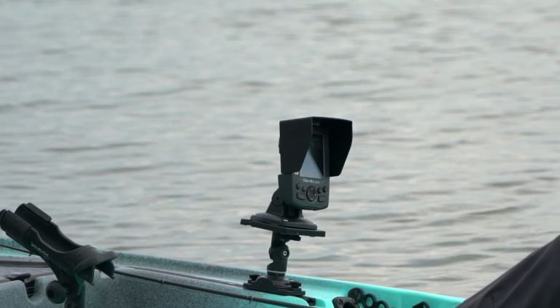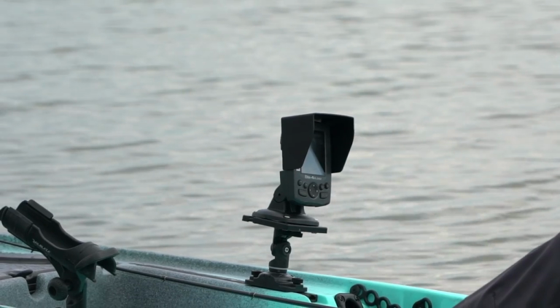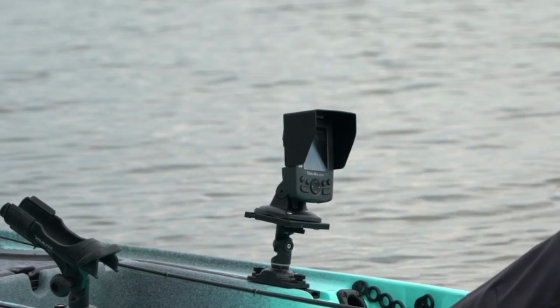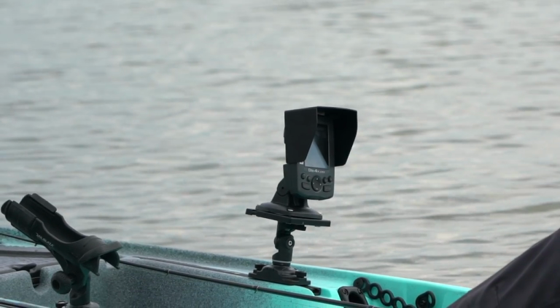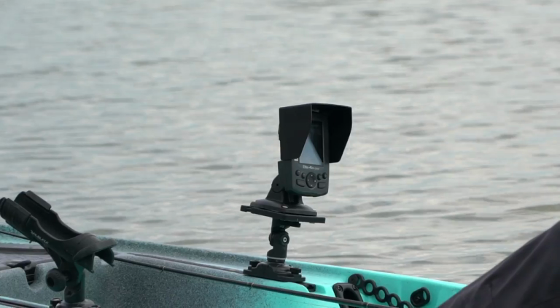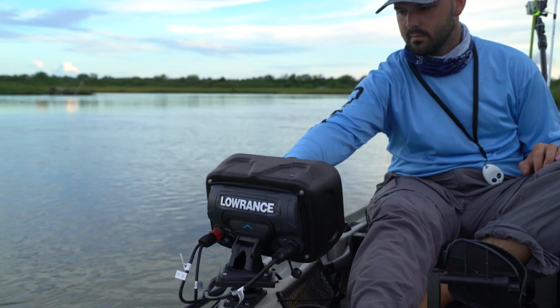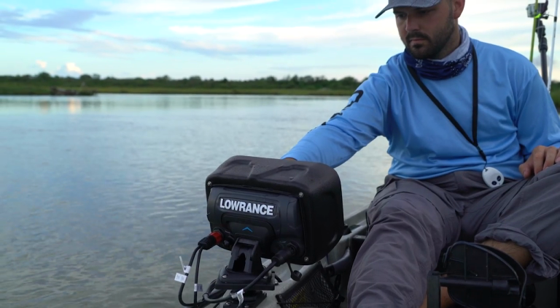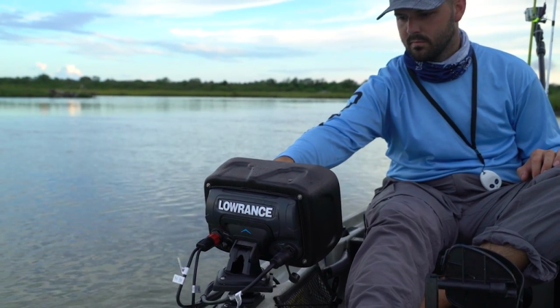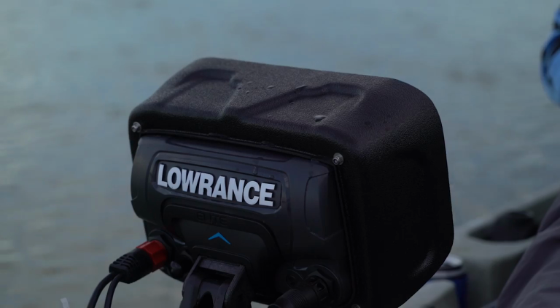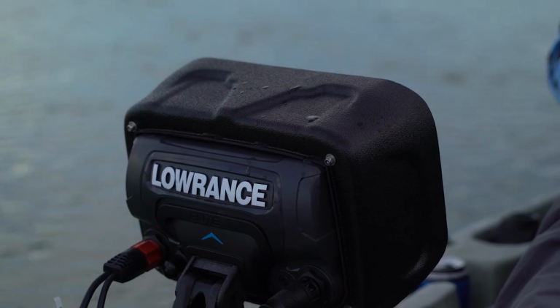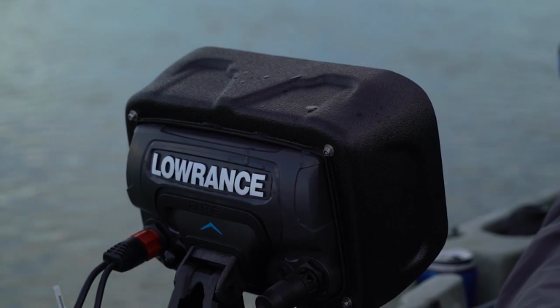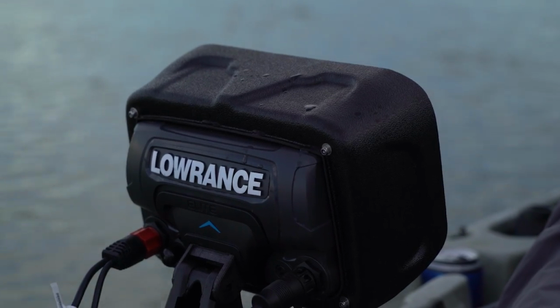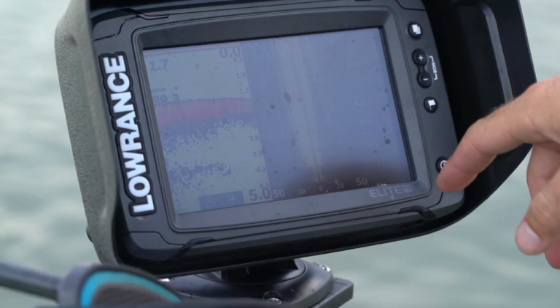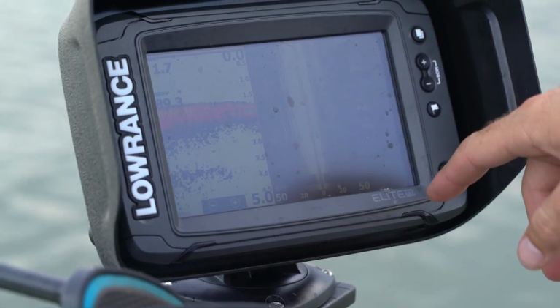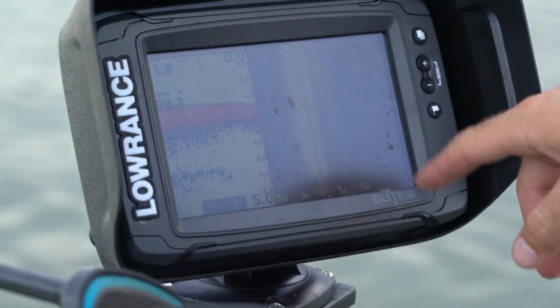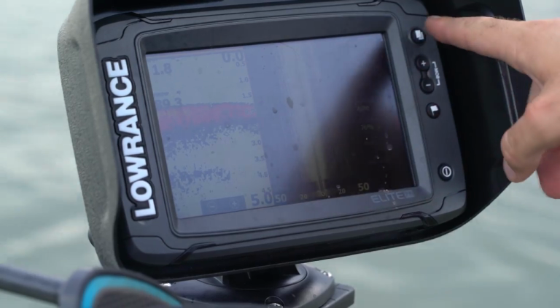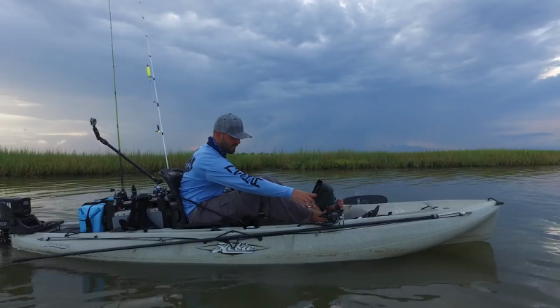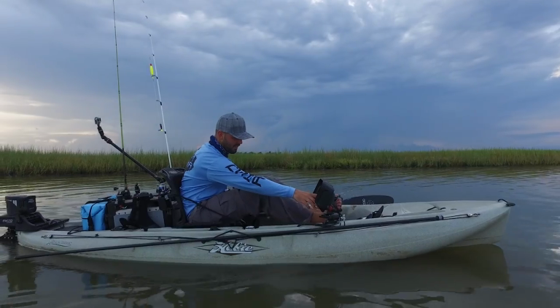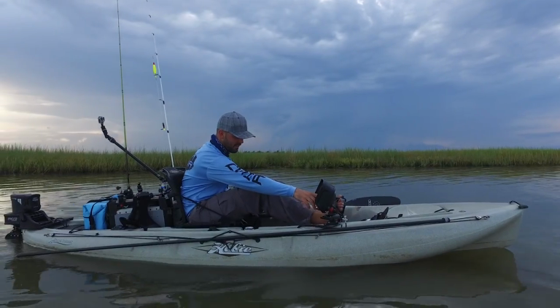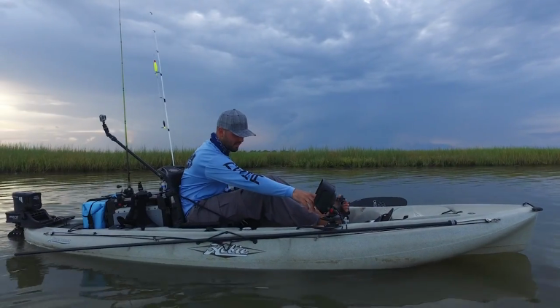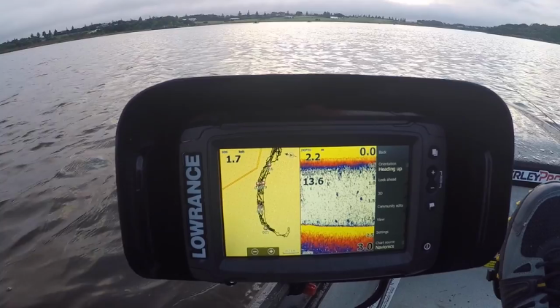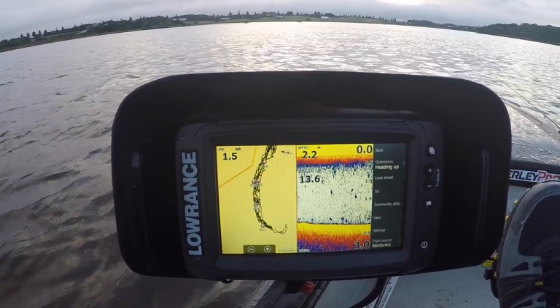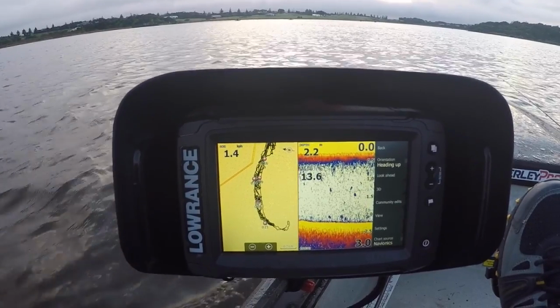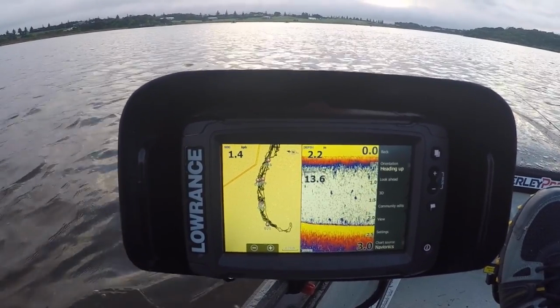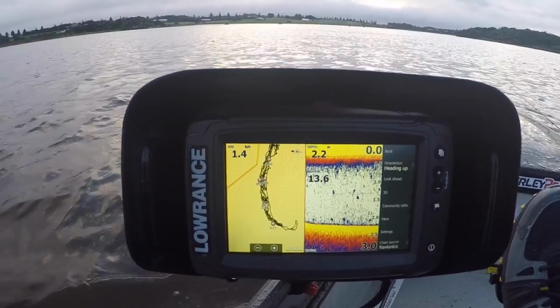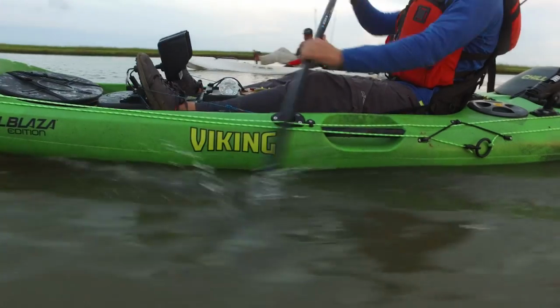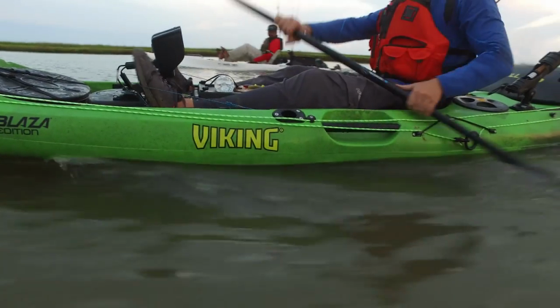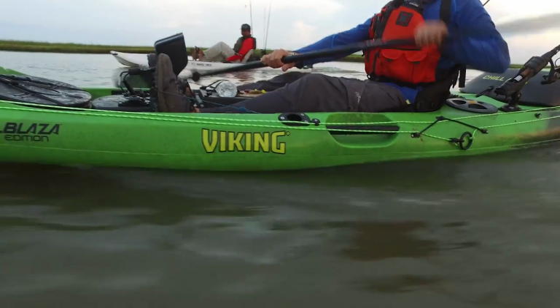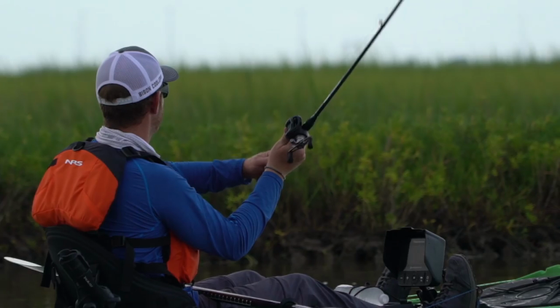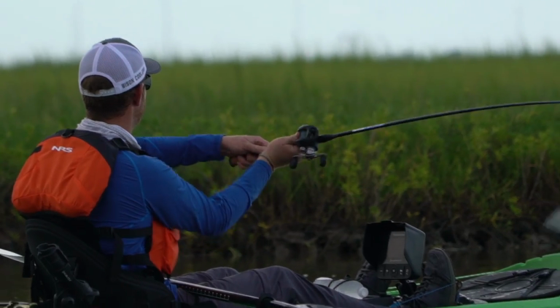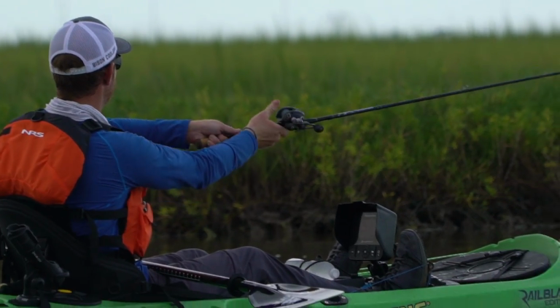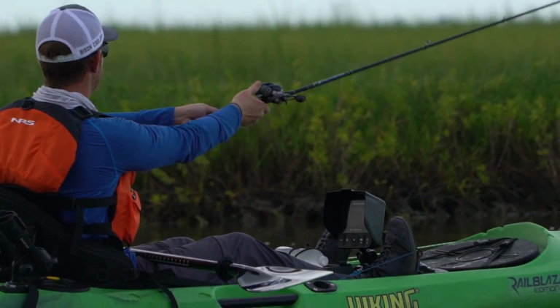Bright sunlight is the enemy of any screen, and fish finders are no exception. BurleyPro's visors significantly reduce the glare caused by harsh sunlight, making your graph easier to read so you can see that piece of structure or school of bait the second you pass over it.